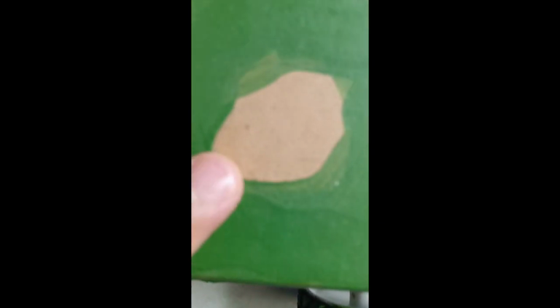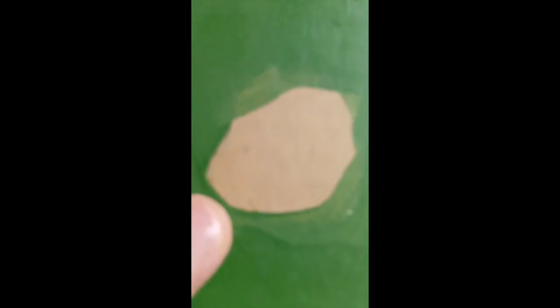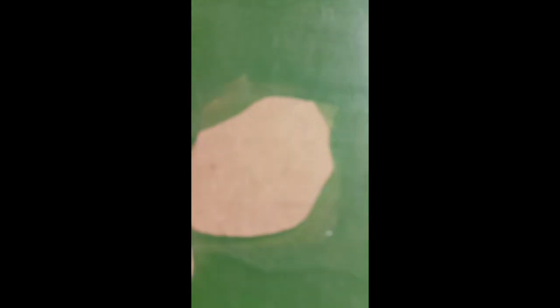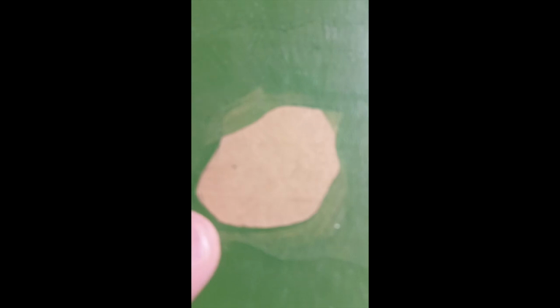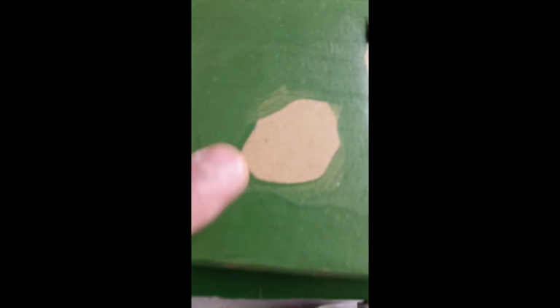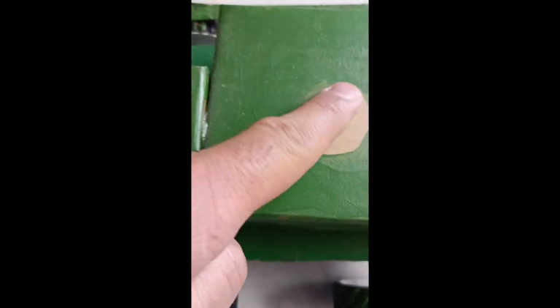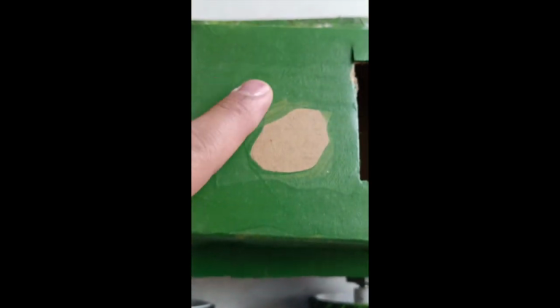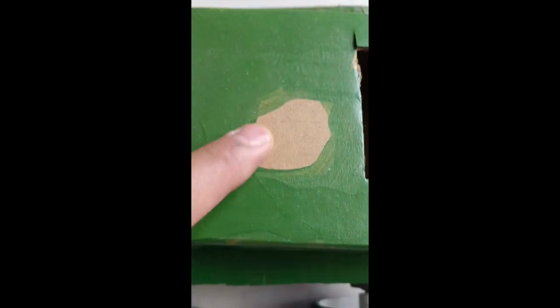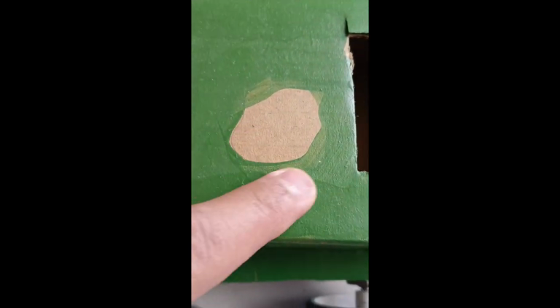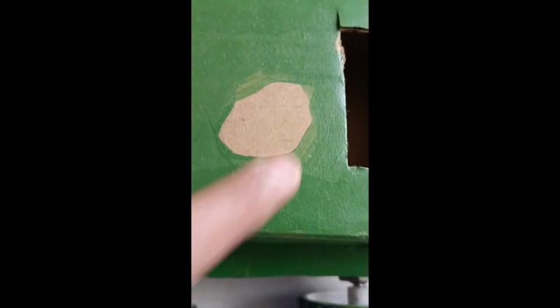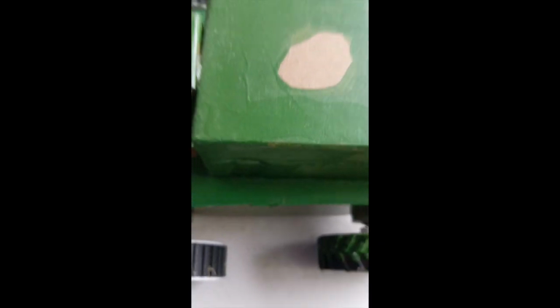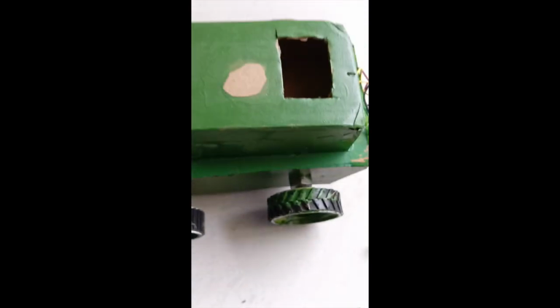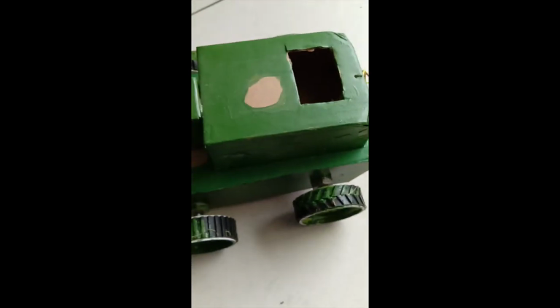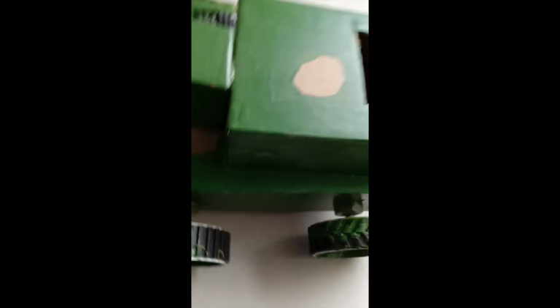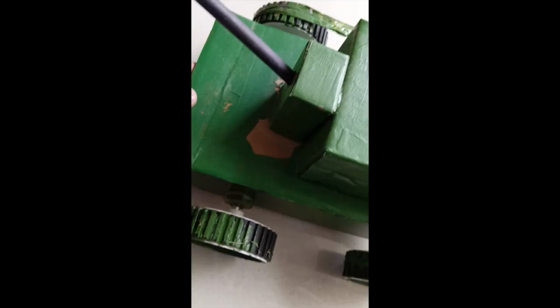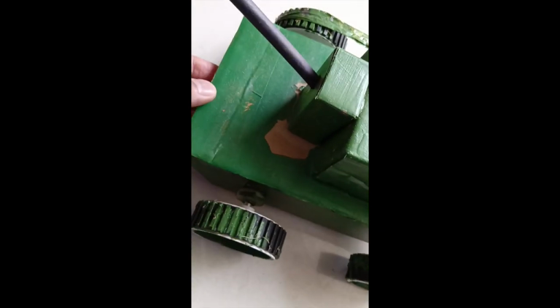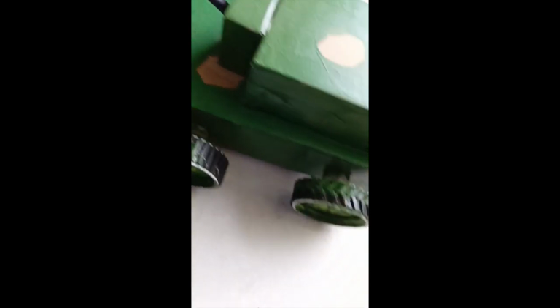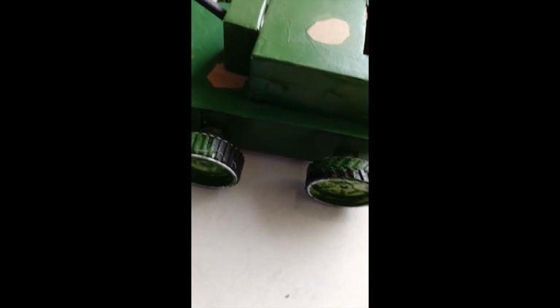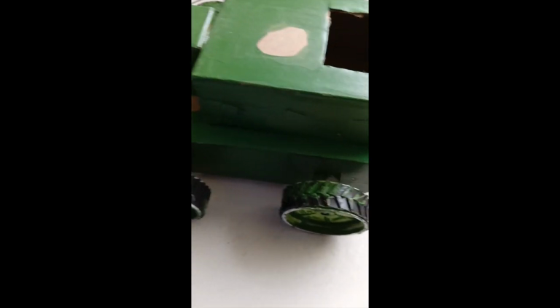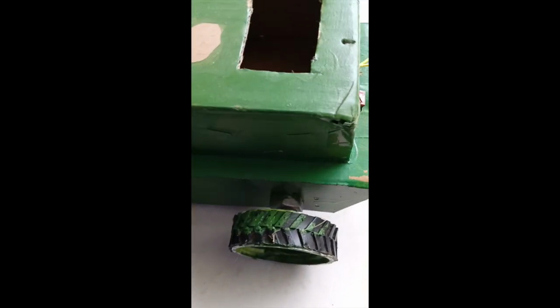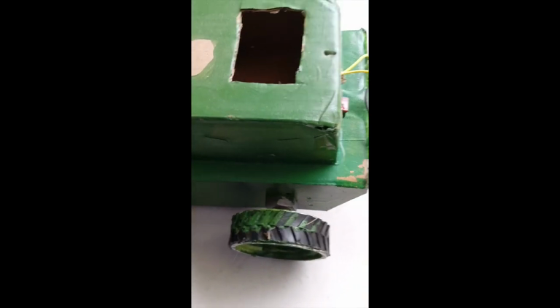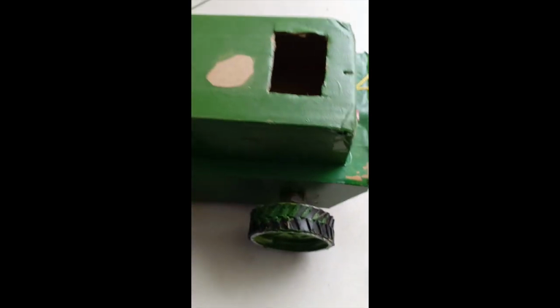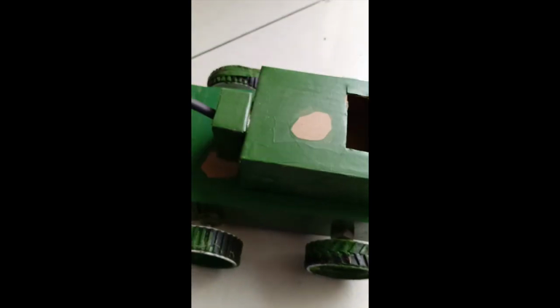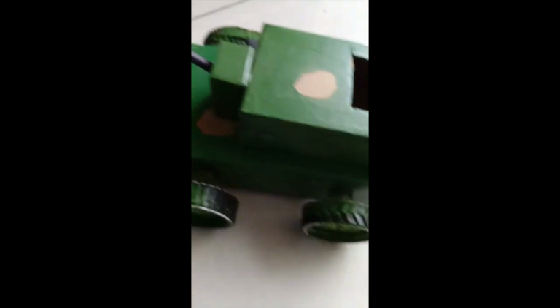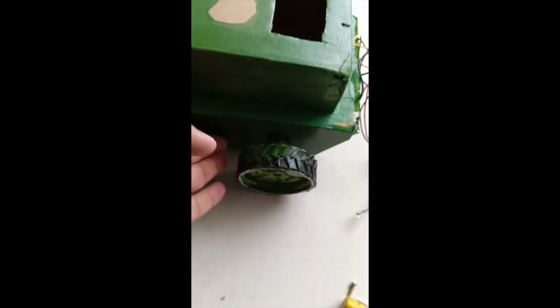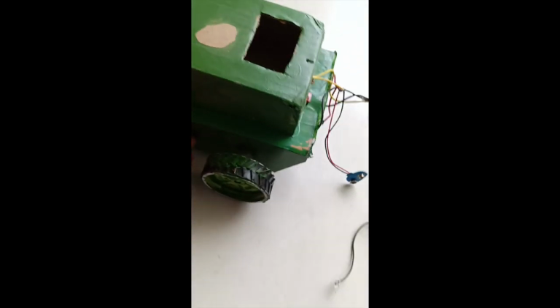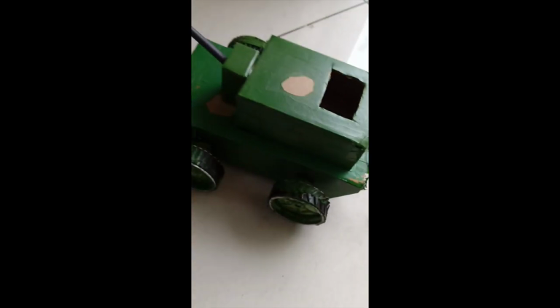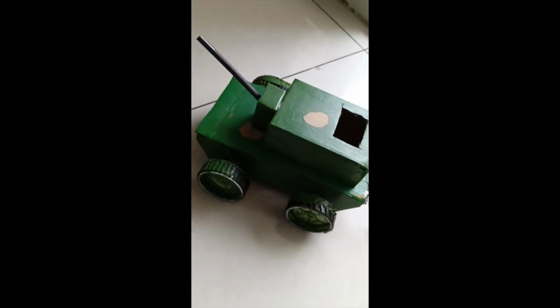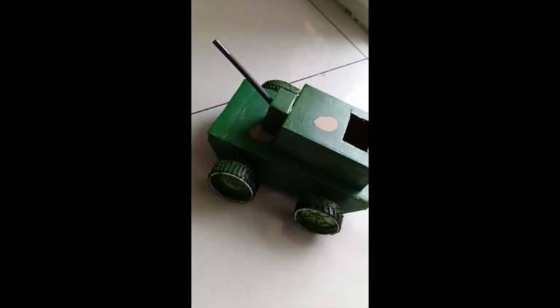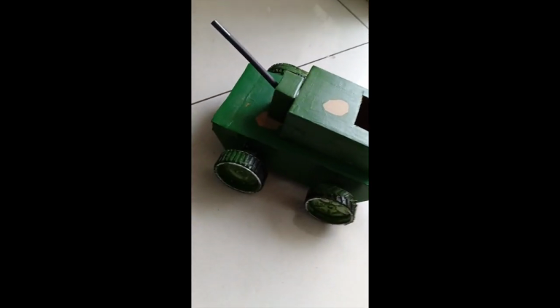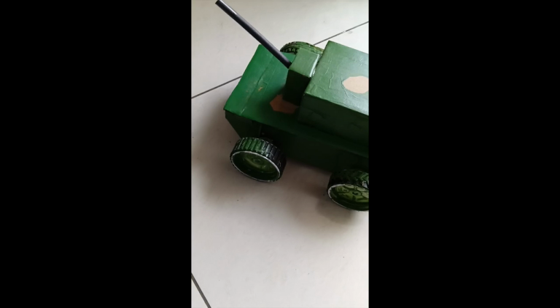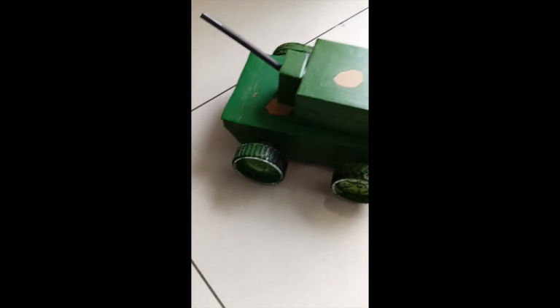How you beautify it is up to you. We left a brown patch here made out of cardboard so it really looks the way military vehicles look. That's something you can make easily.